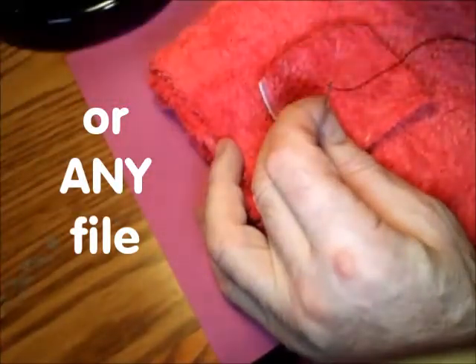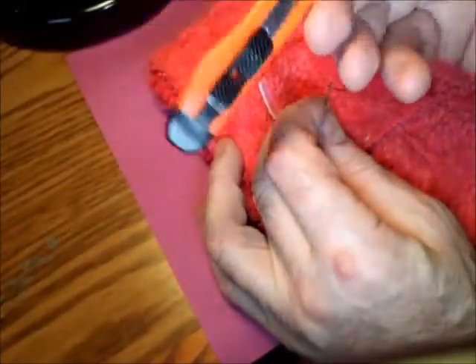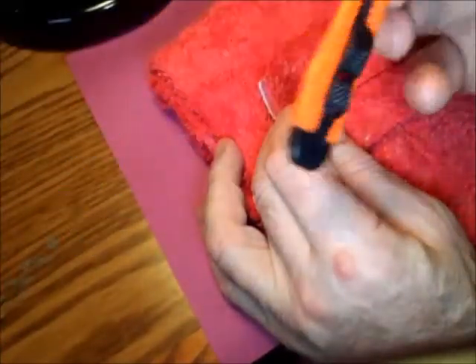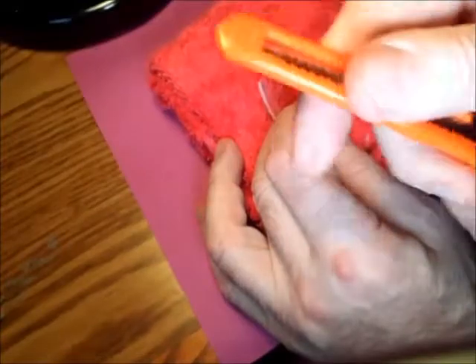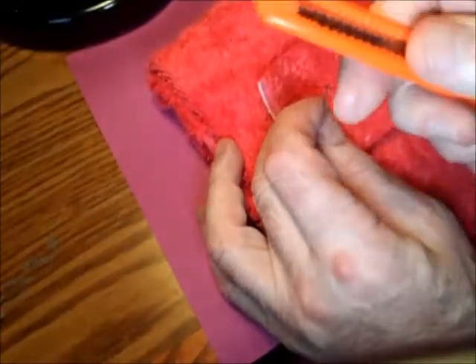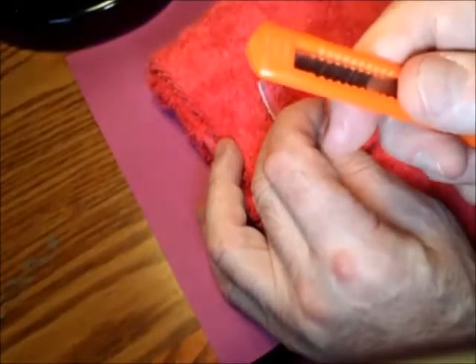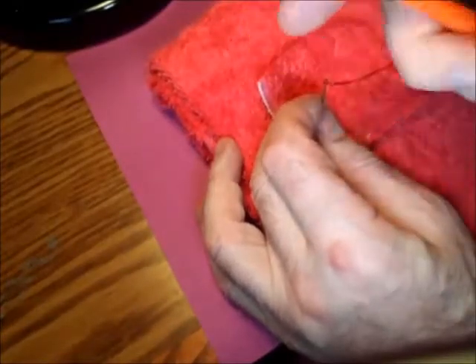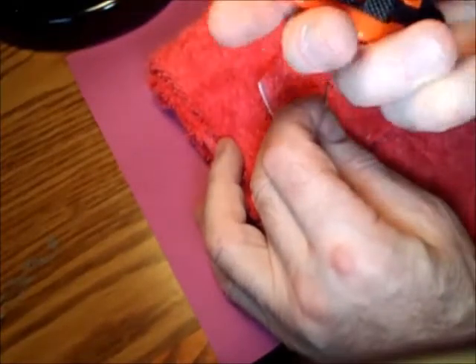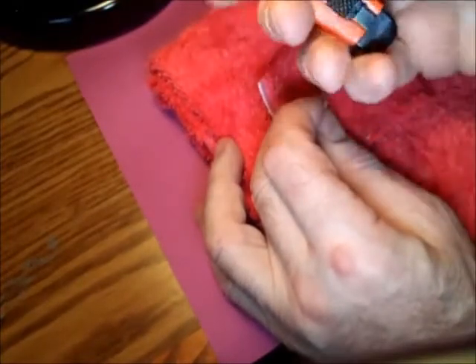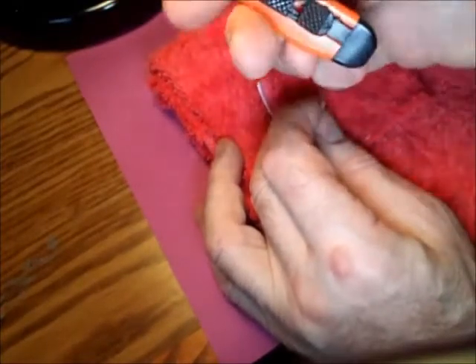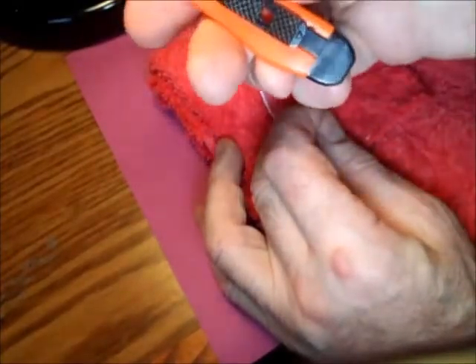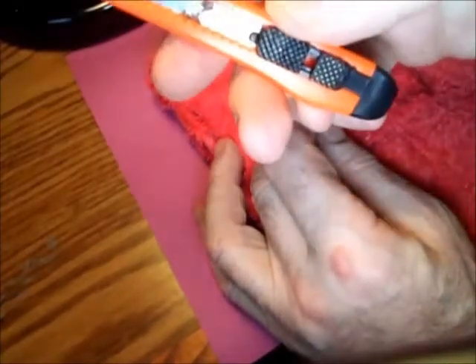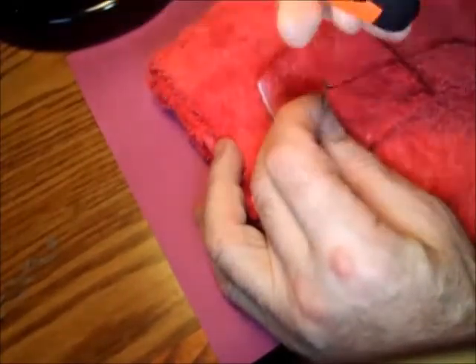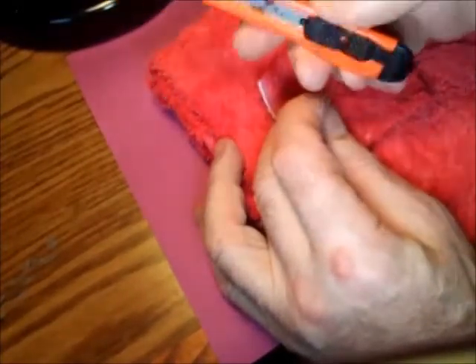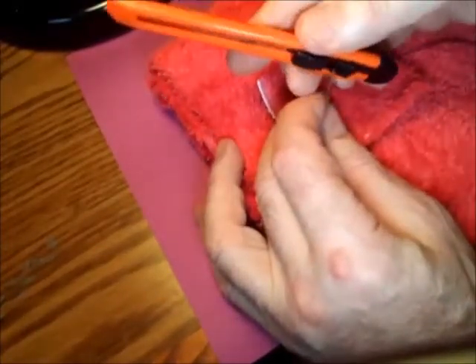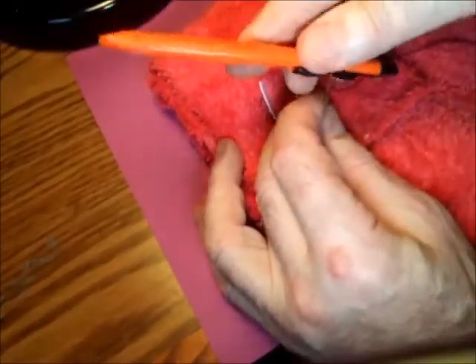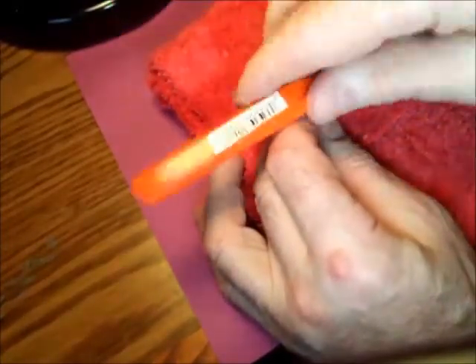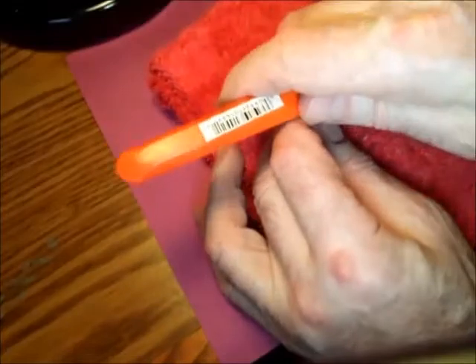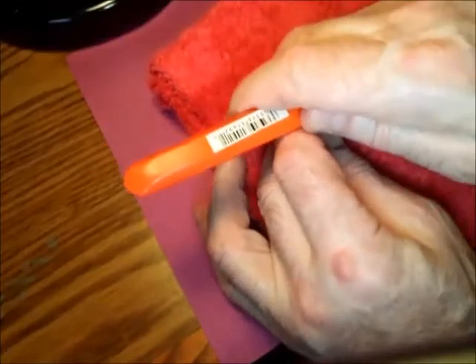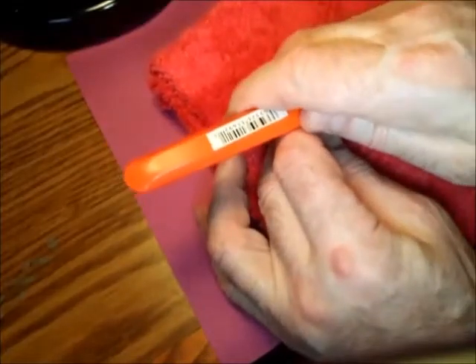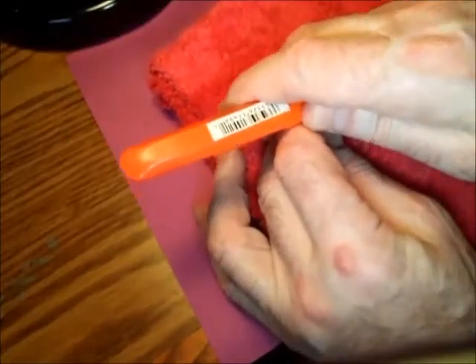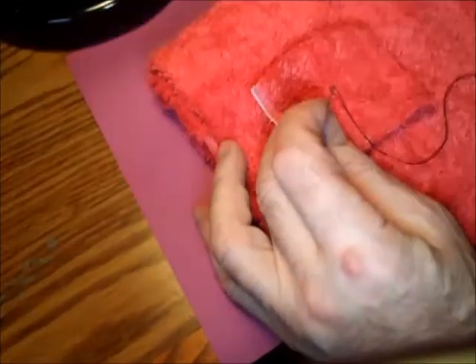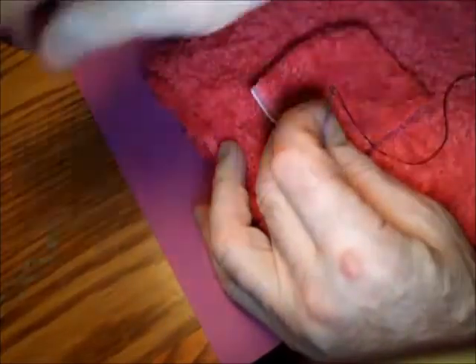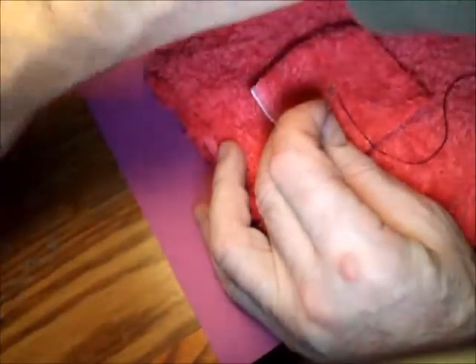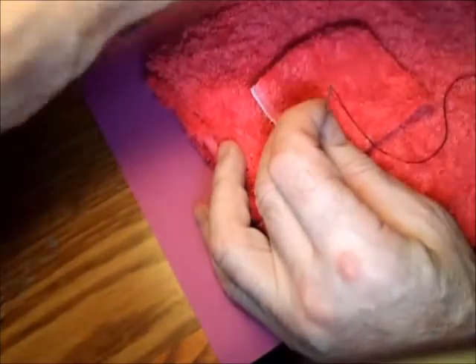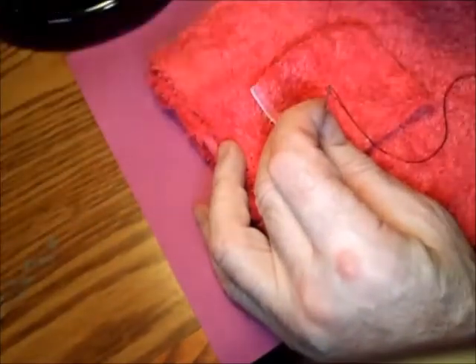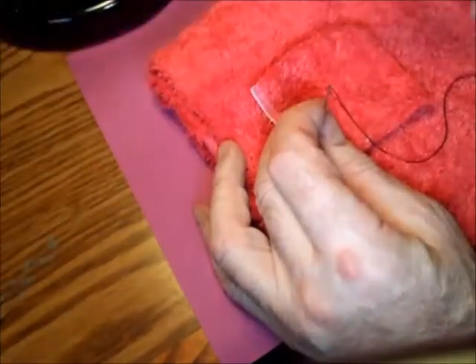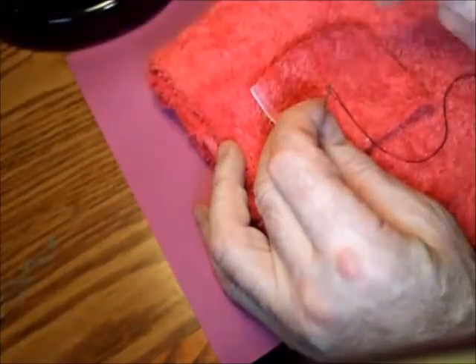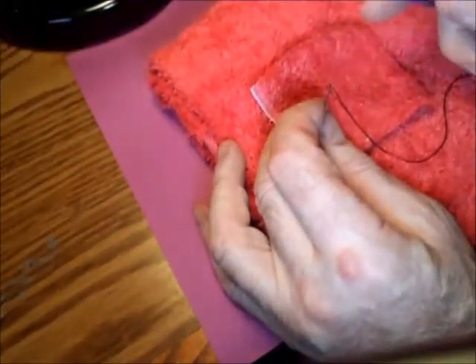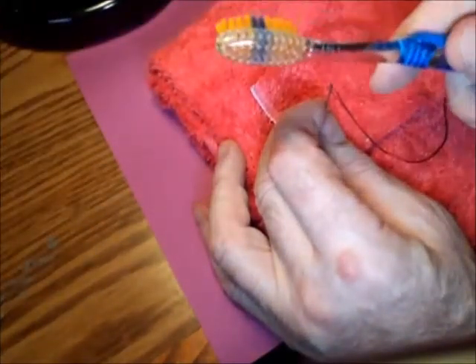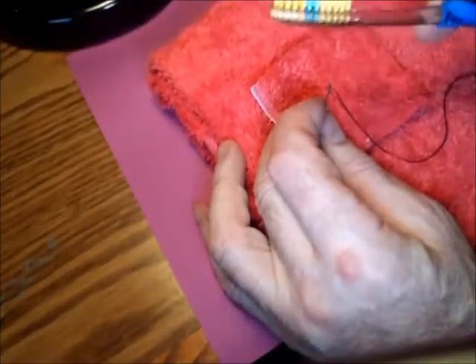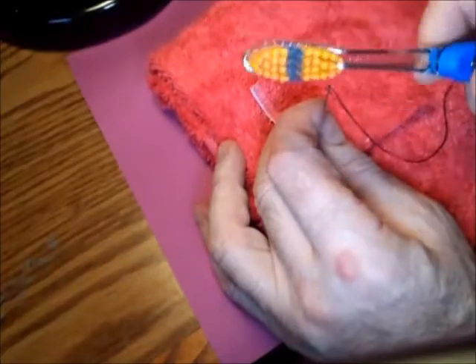A utility knife that's been closed and has just that little opening — I fit the needle into the opening and push. And on each one of these, I'm pulling through with the pliers once I get it there.